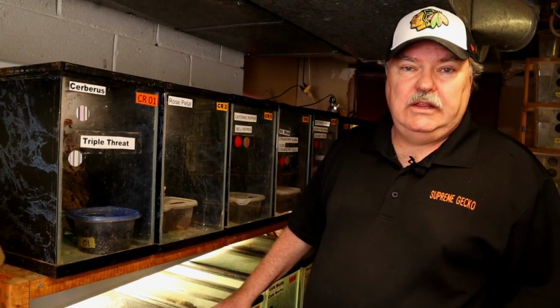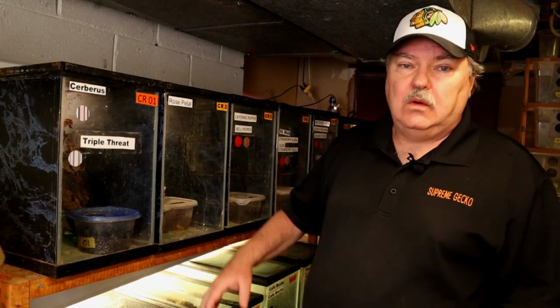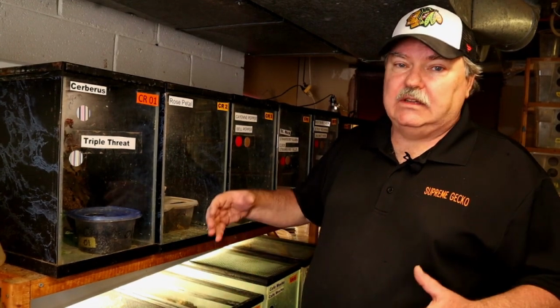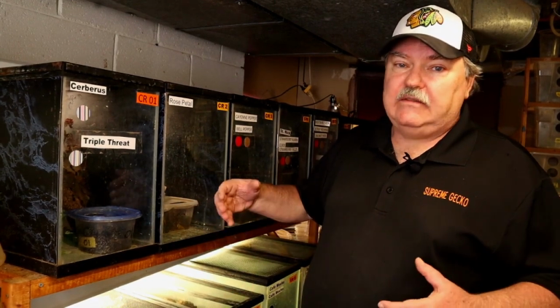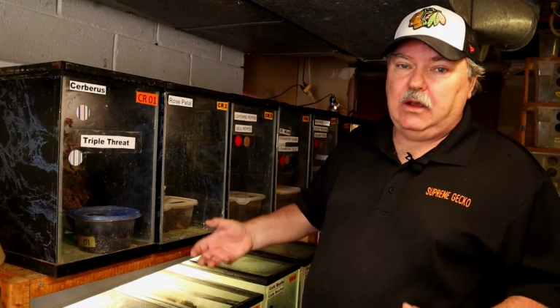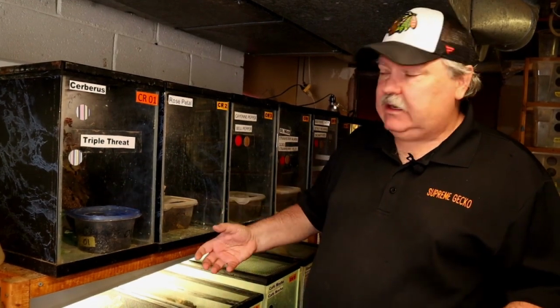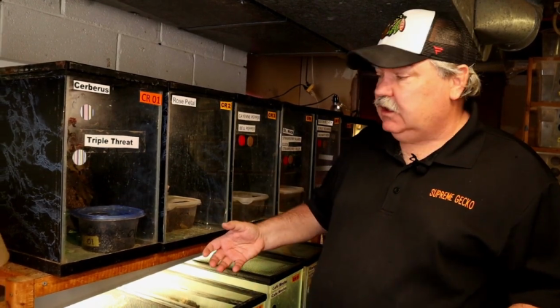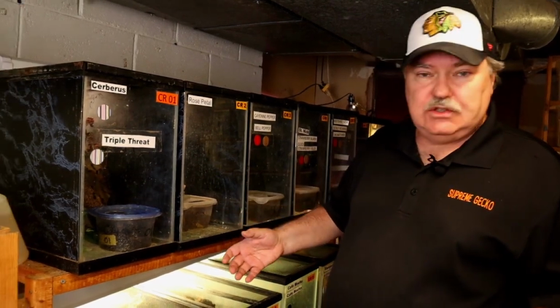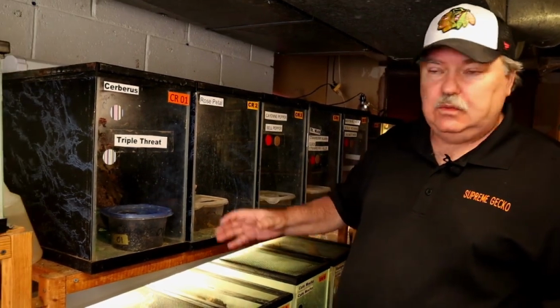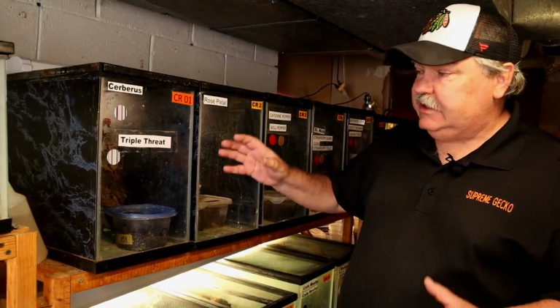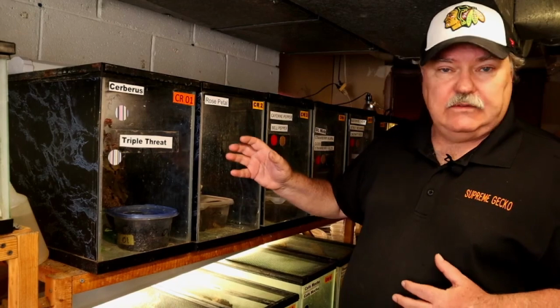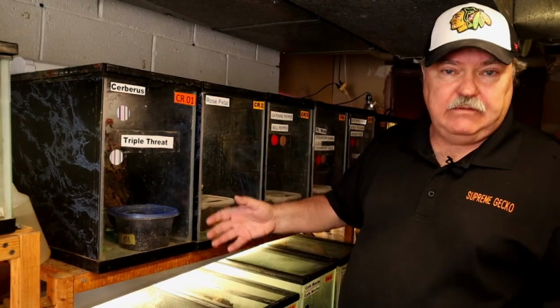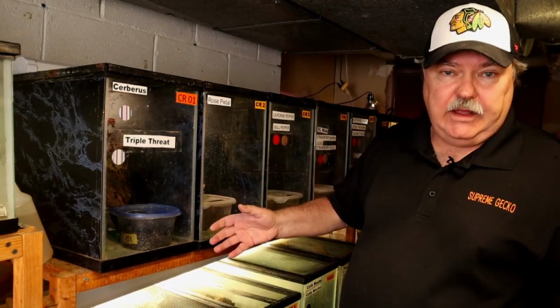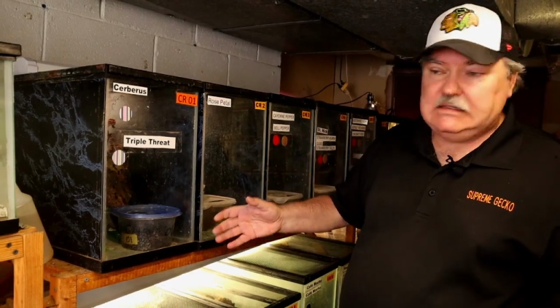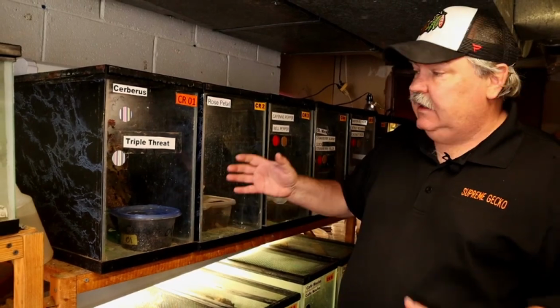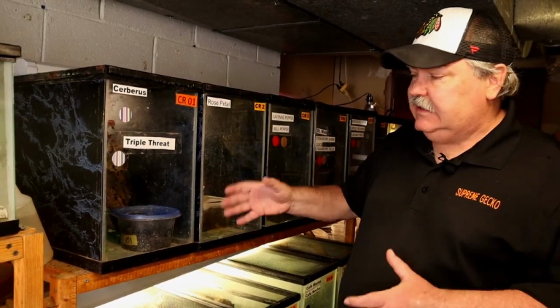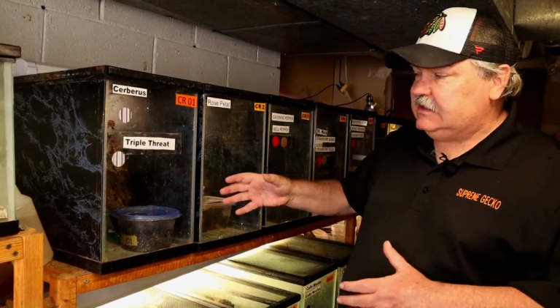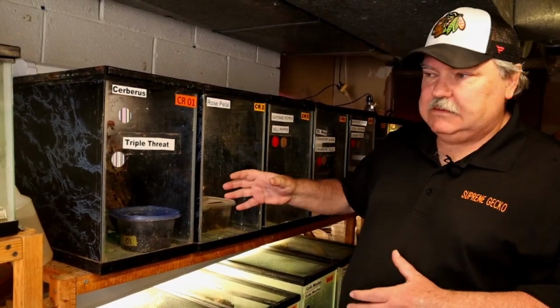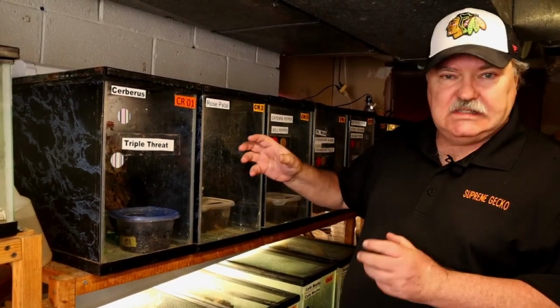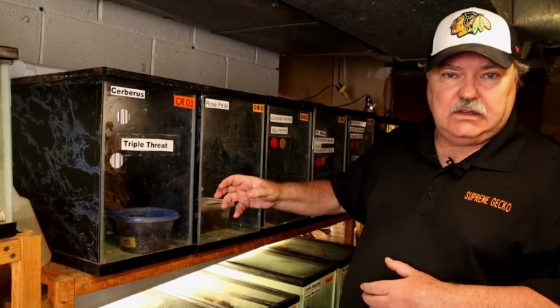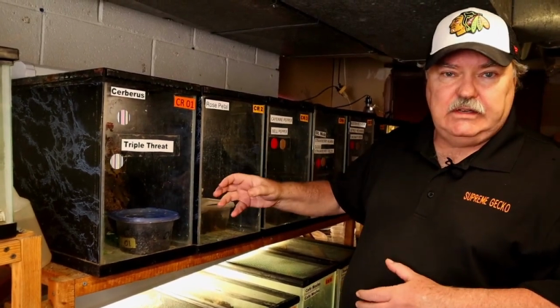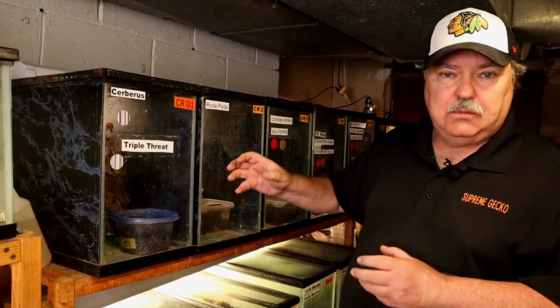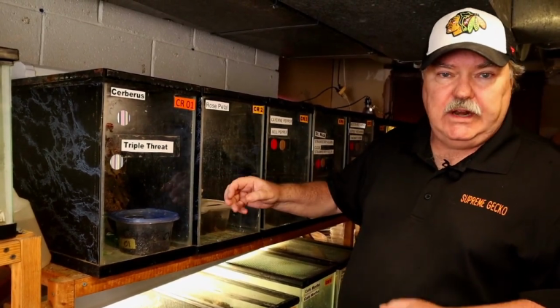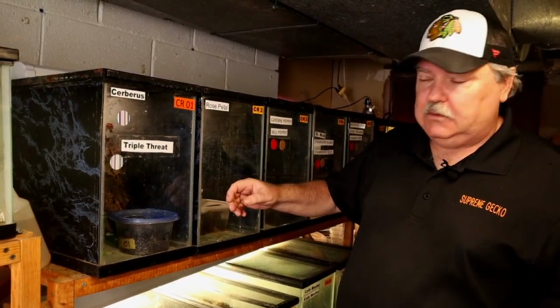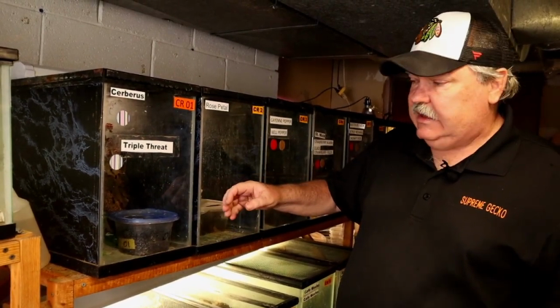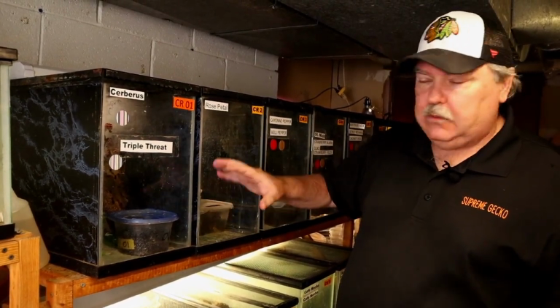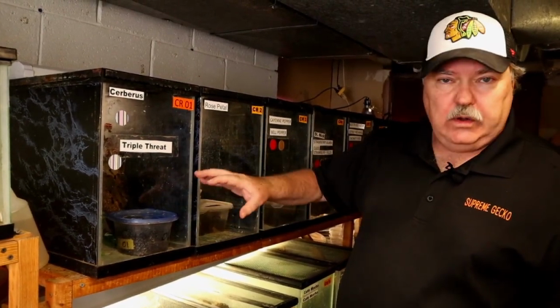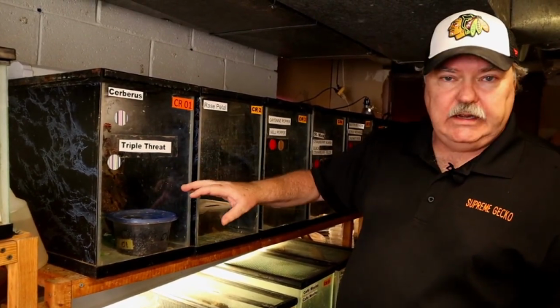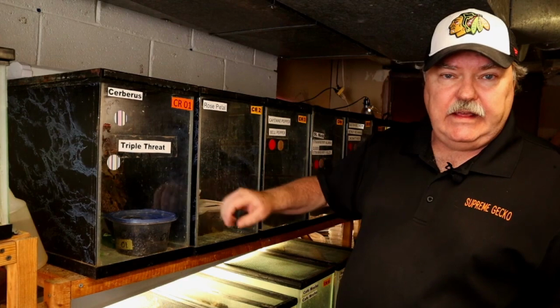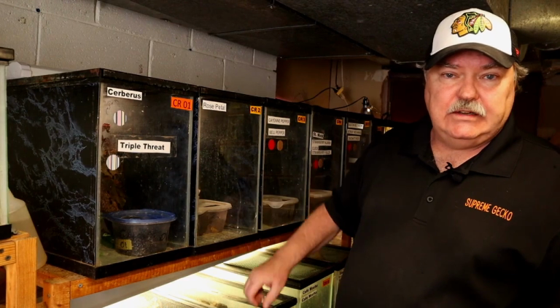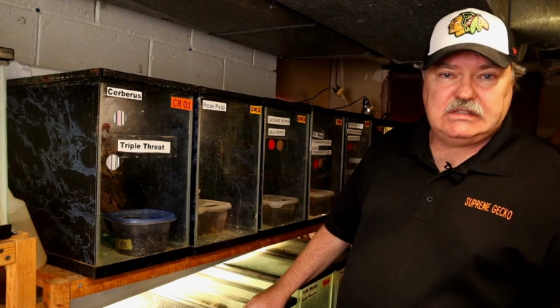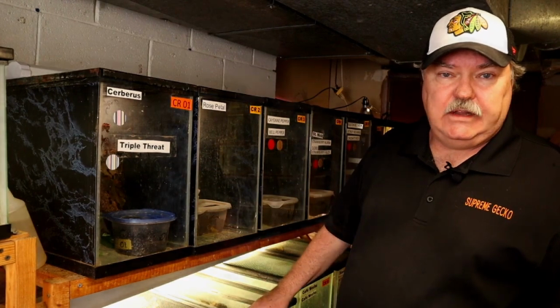You won't see a lot of bioactive enclosures. You won't see a lot of live plants. These are set up specifically to breed animals.